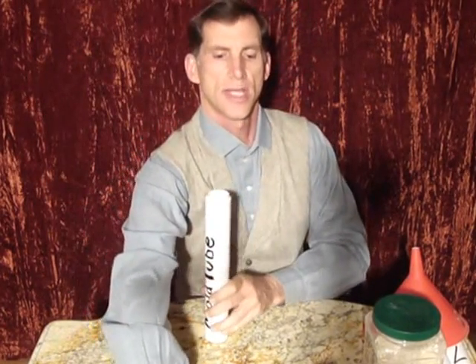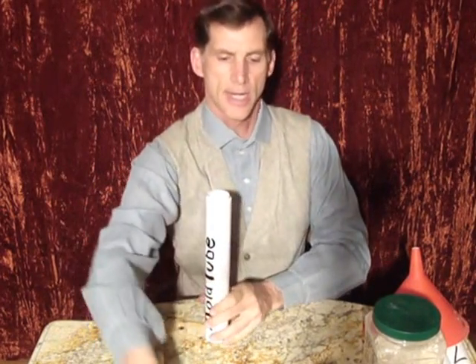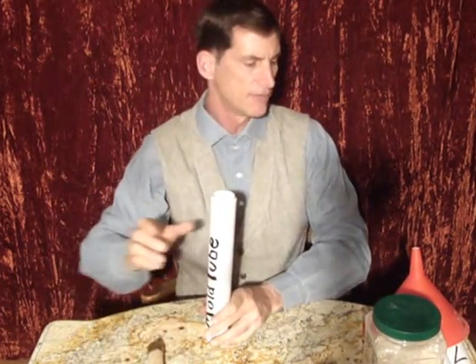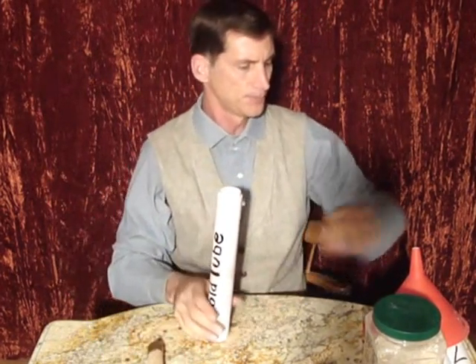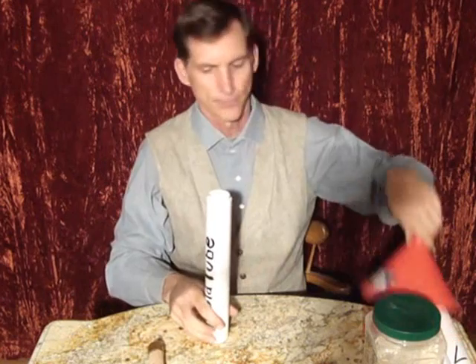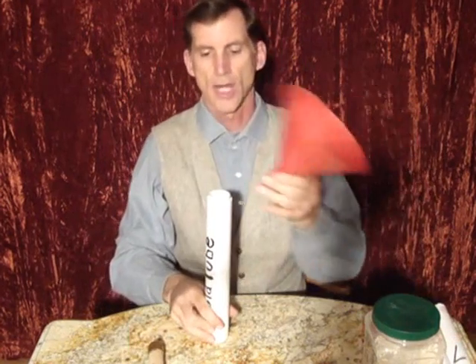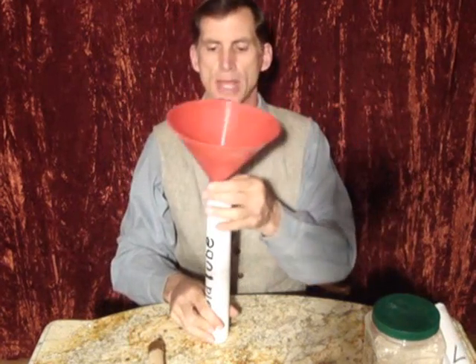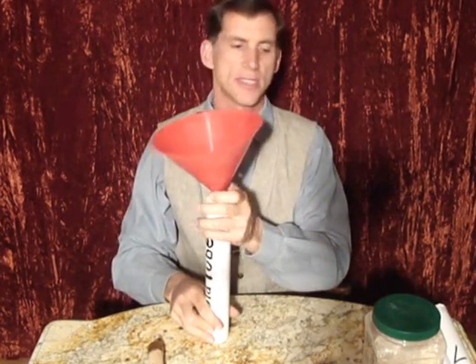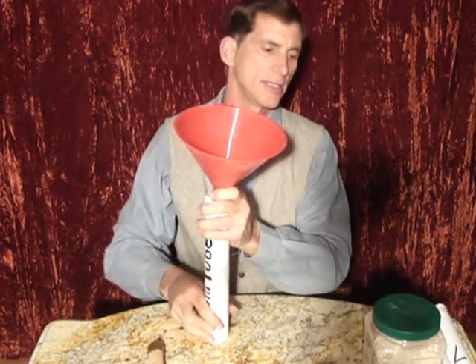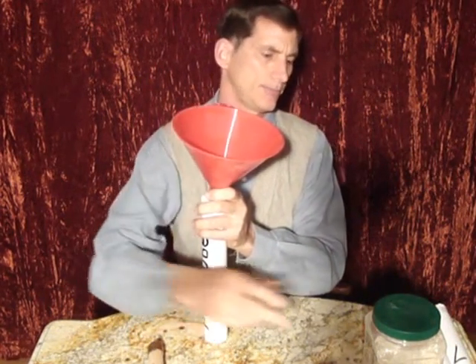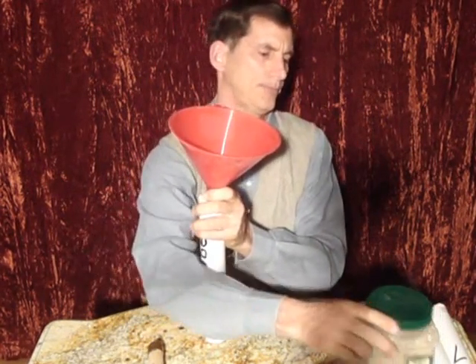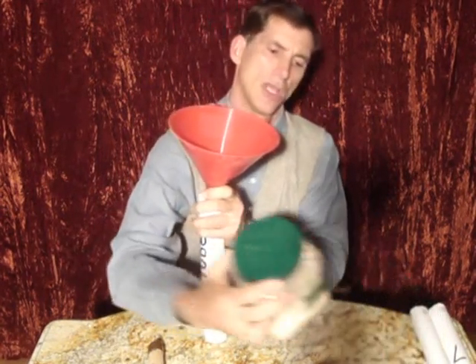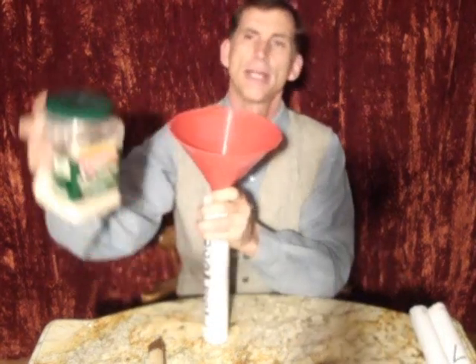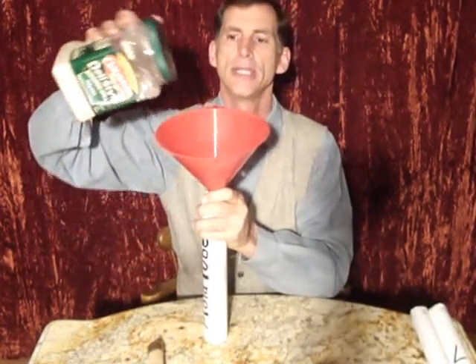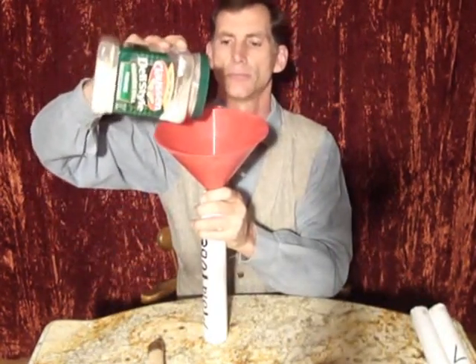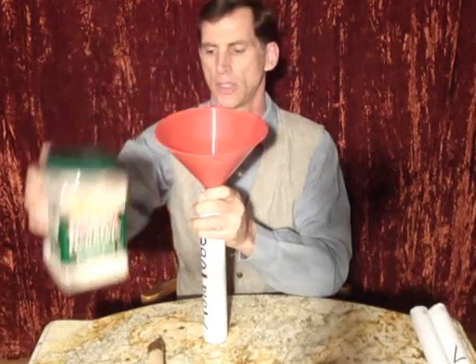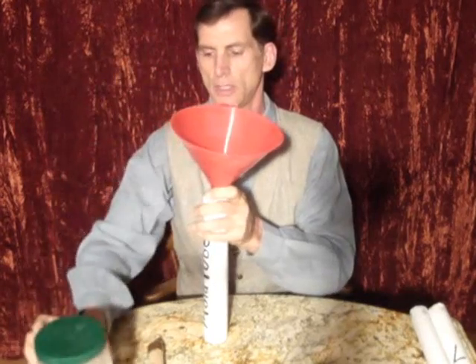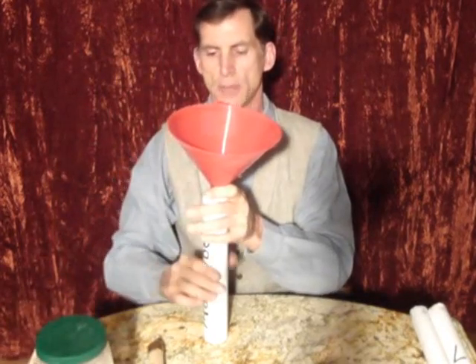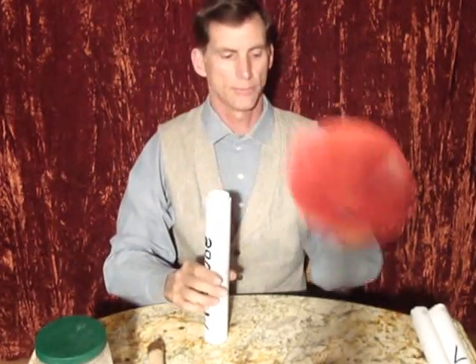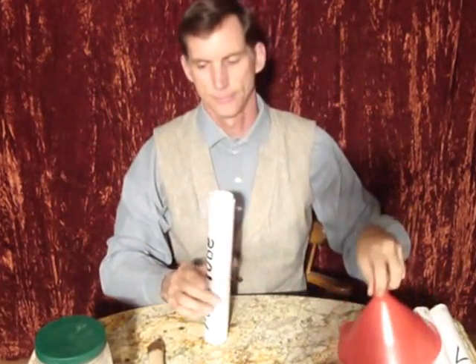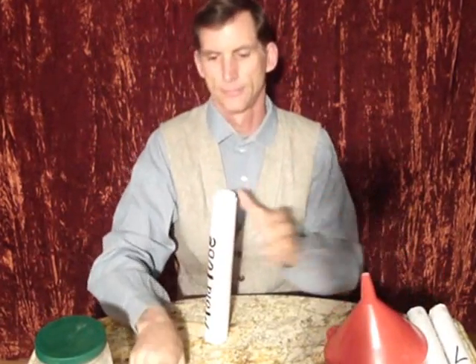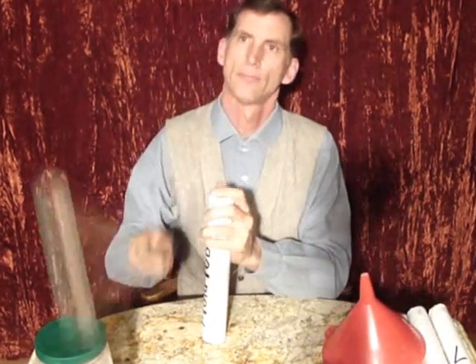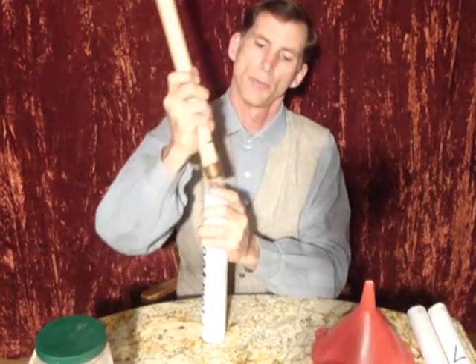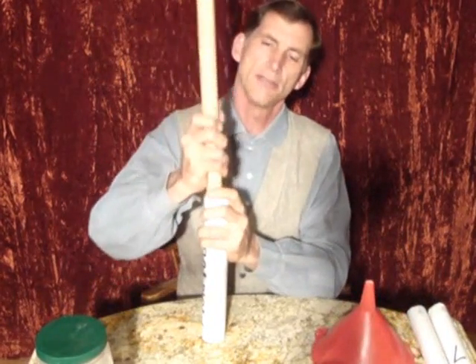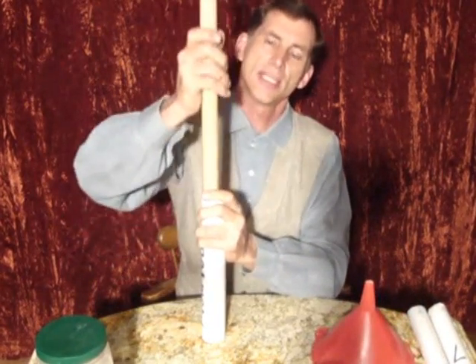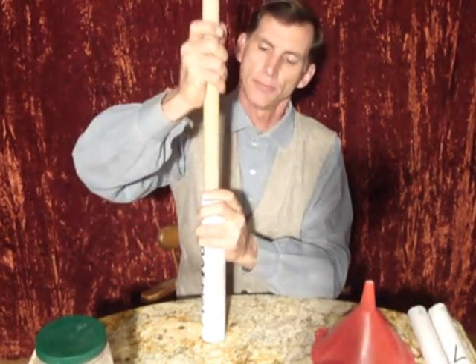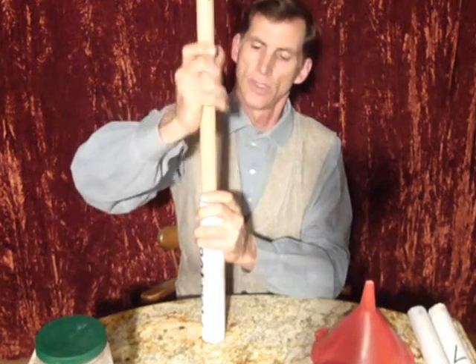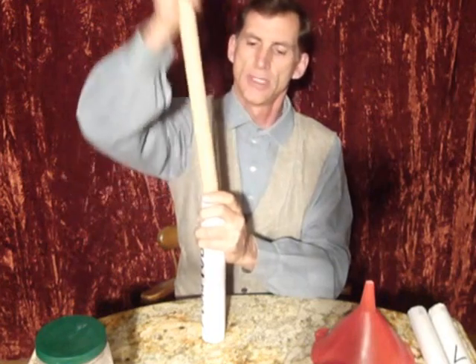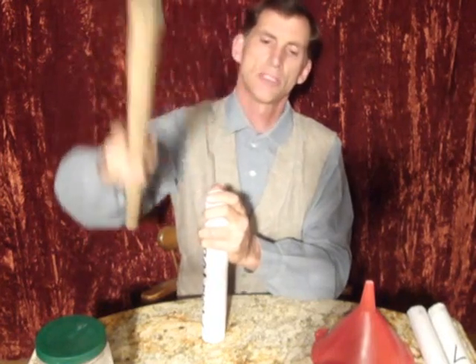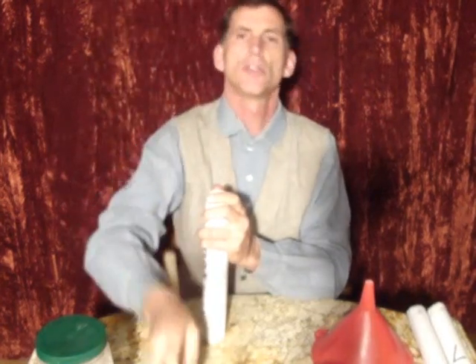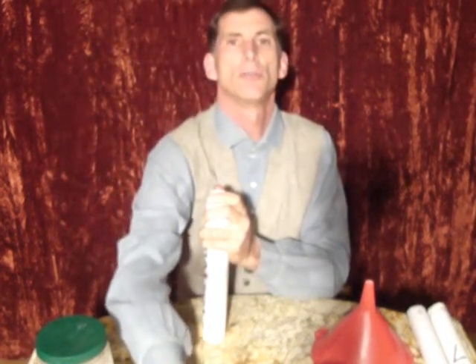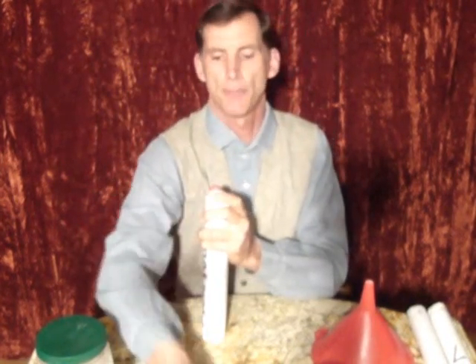Once that's done I take a funnel and I pour my composition in by degrees, tamping it repeatedly, filling and tamping until about two inches or so from the top.